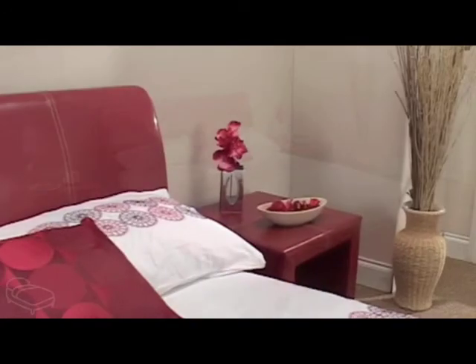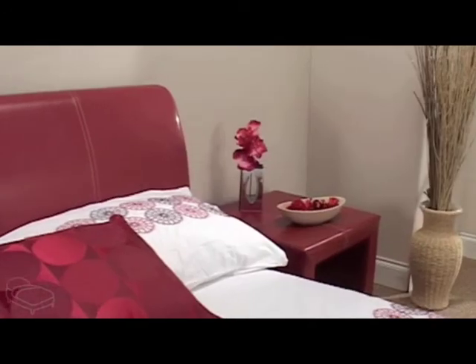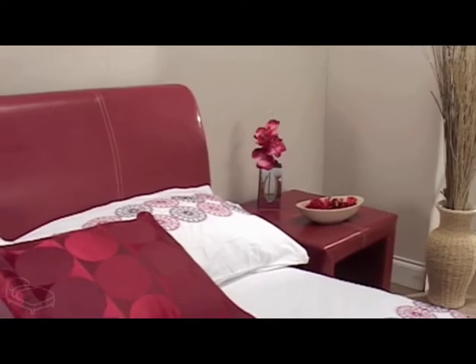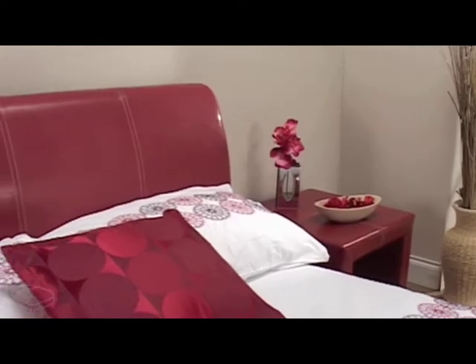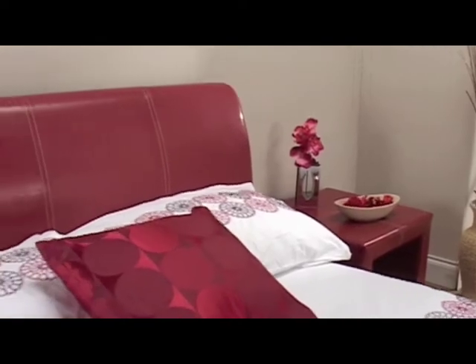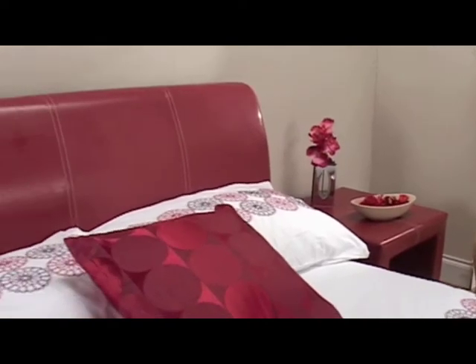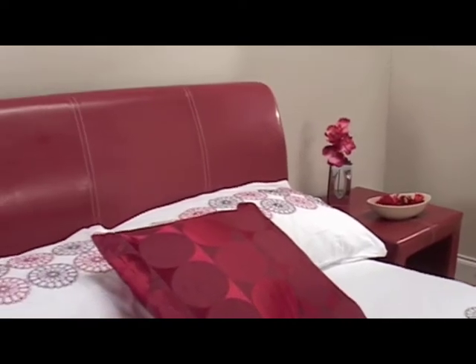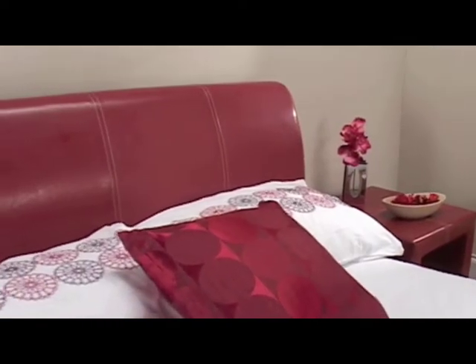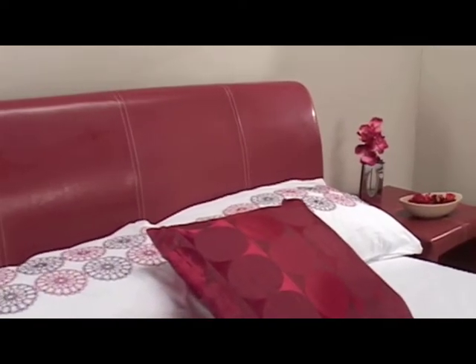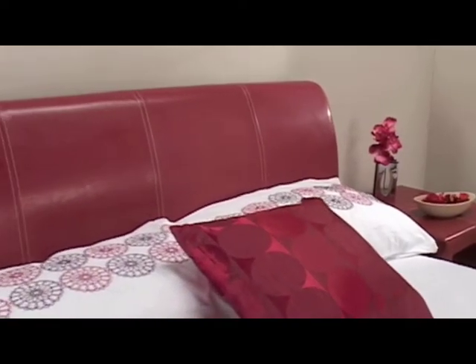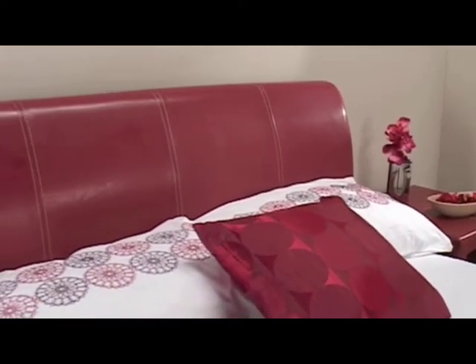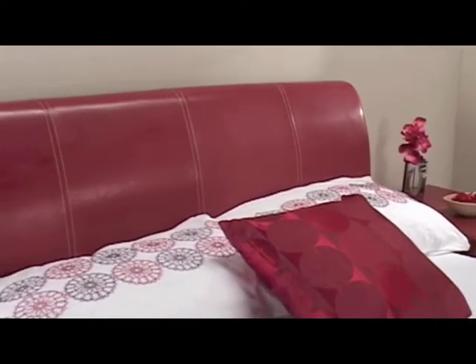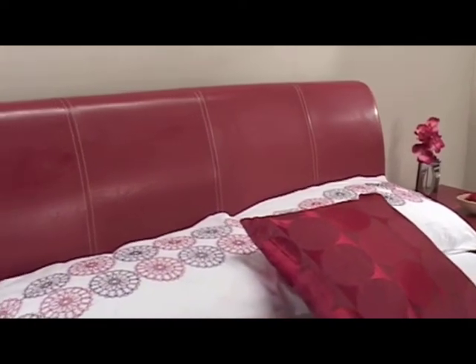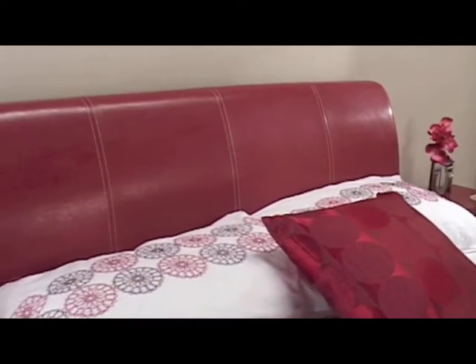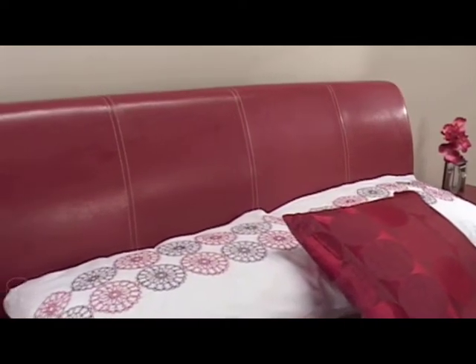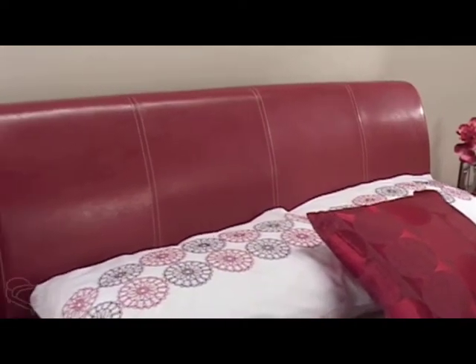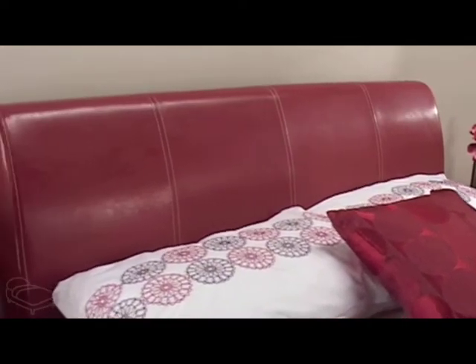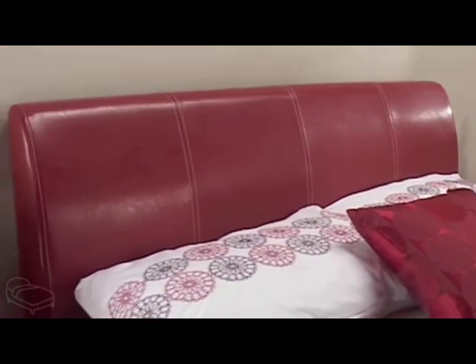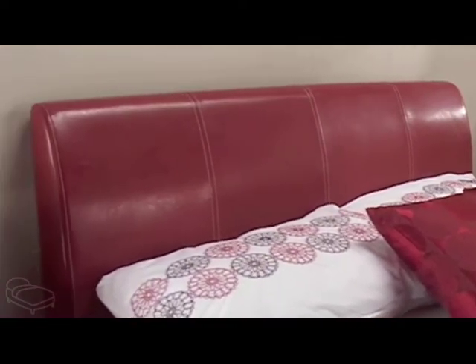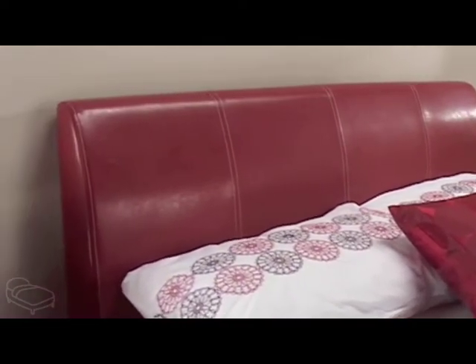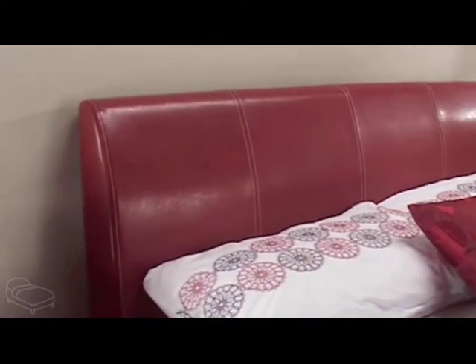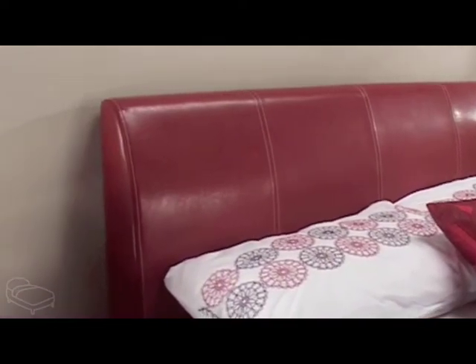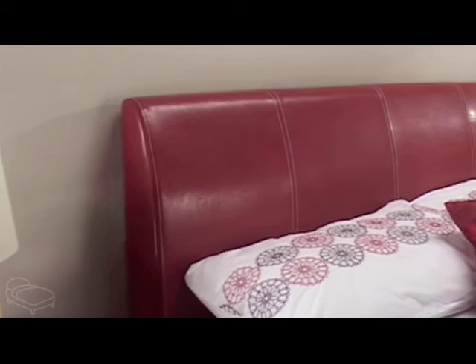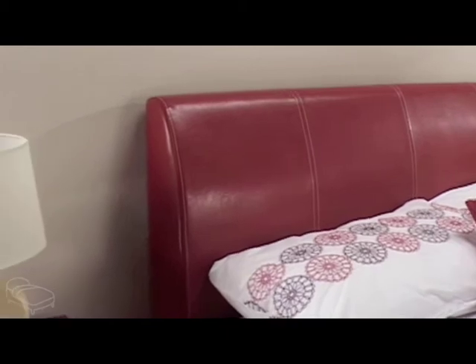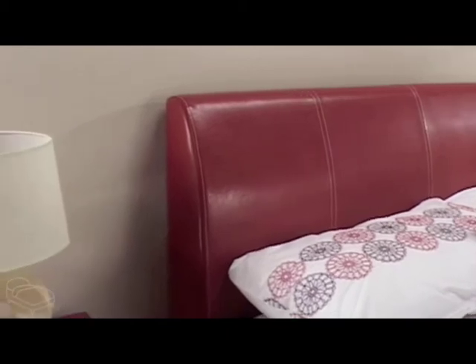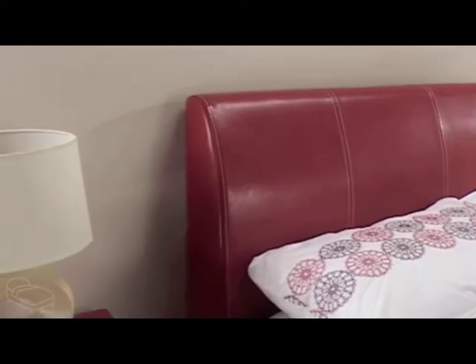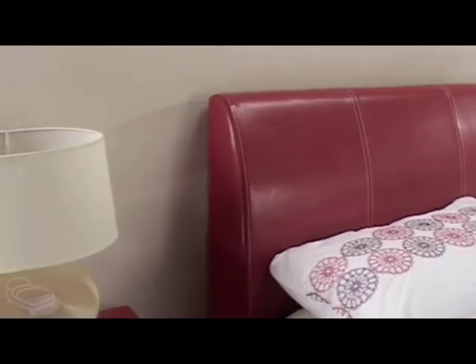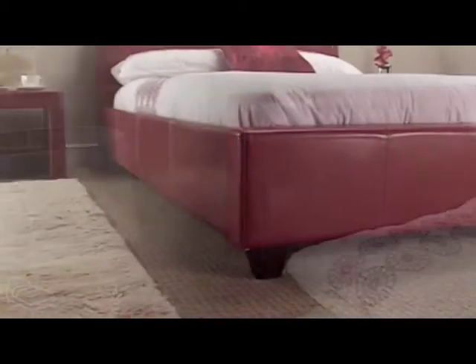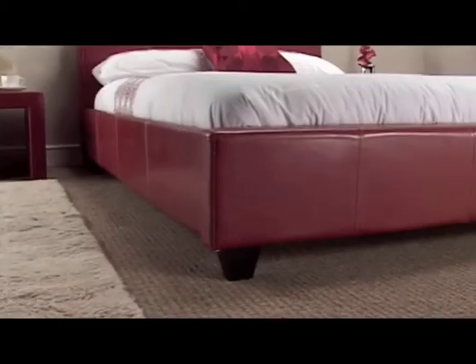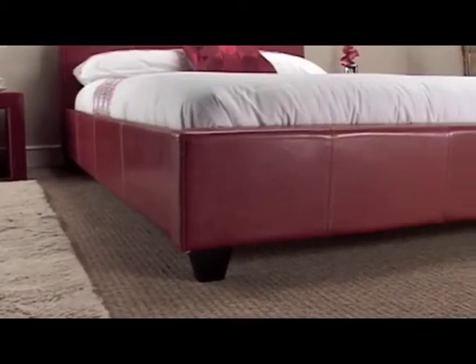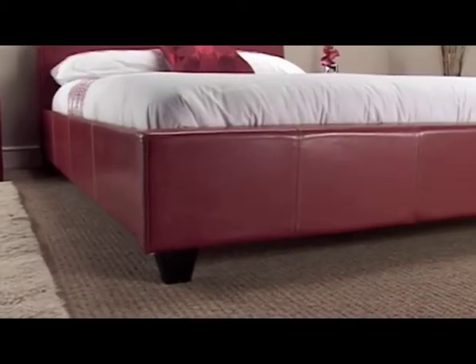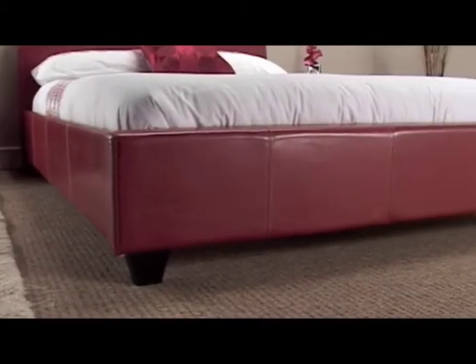LPD brings you the Paris bed frame. This outstanding faux leather bed frame will create a simplistic, welcoming atmosphere in any bedroom.